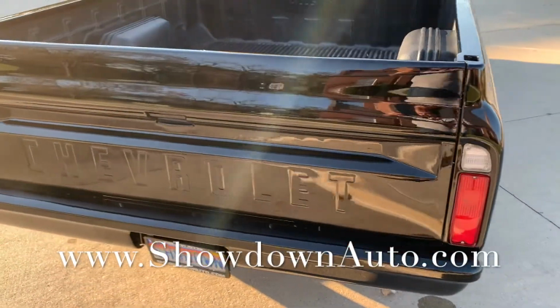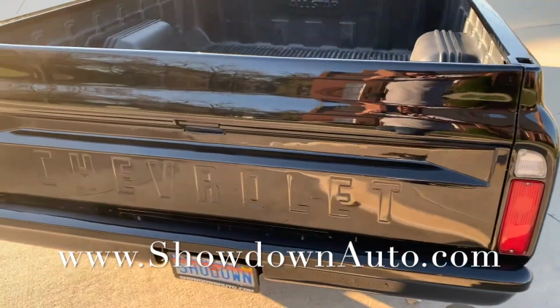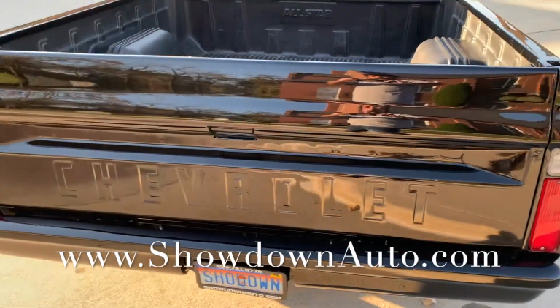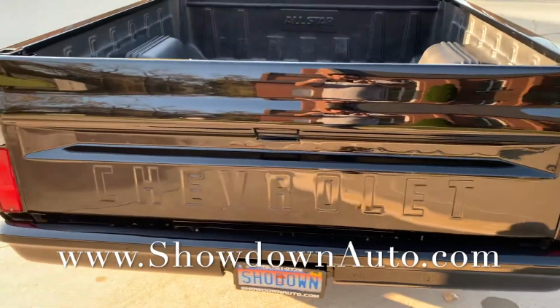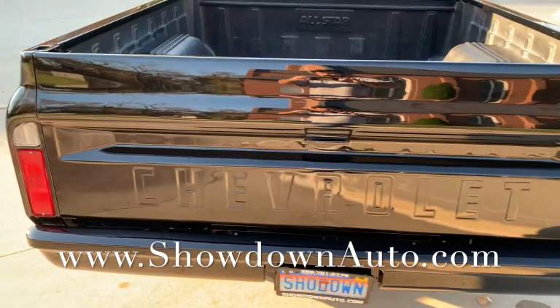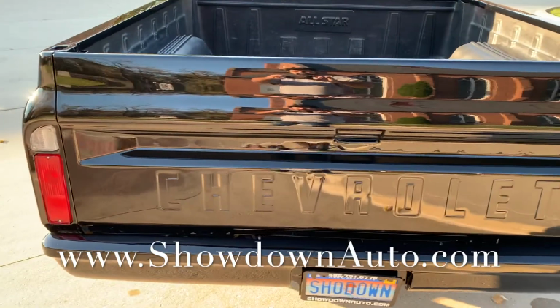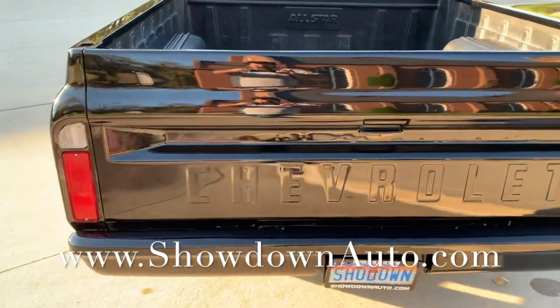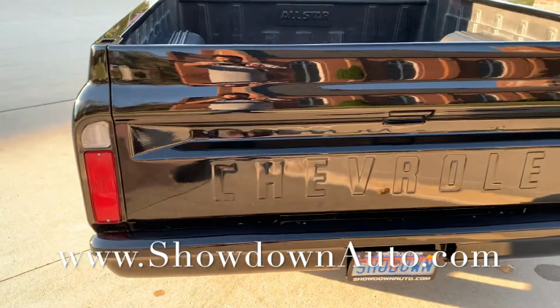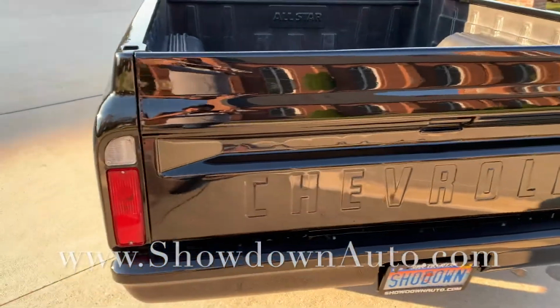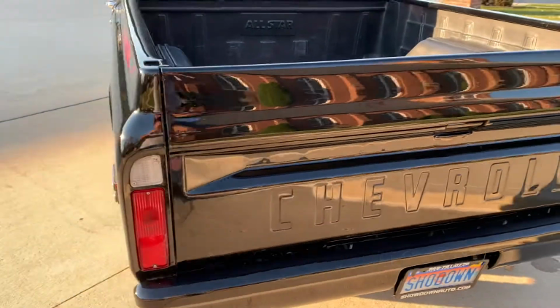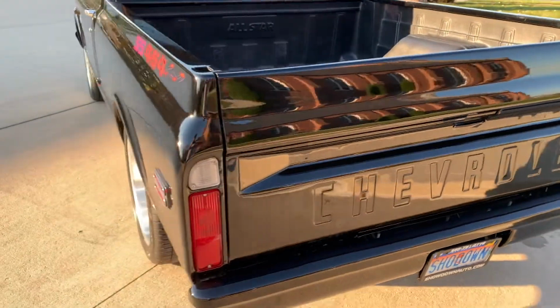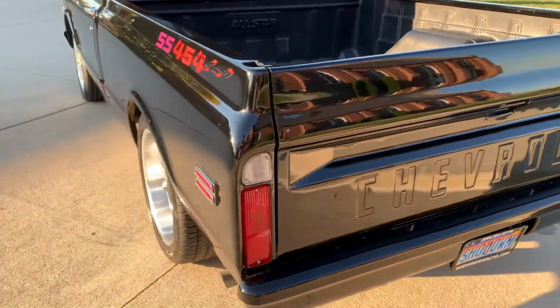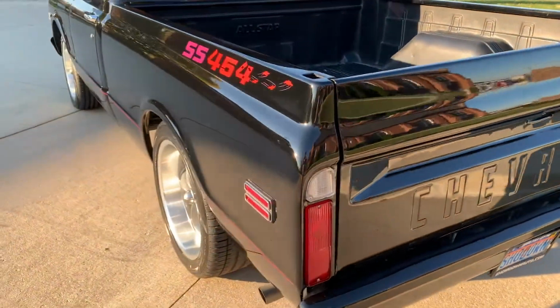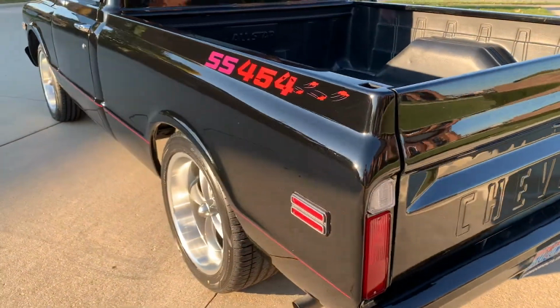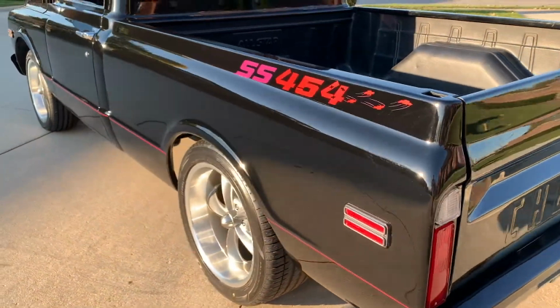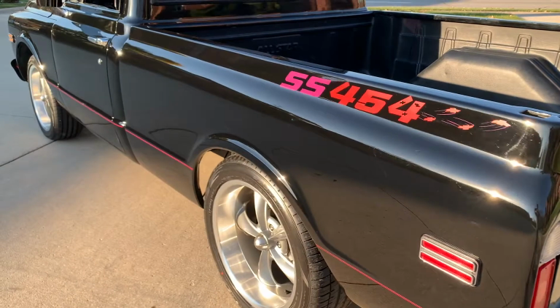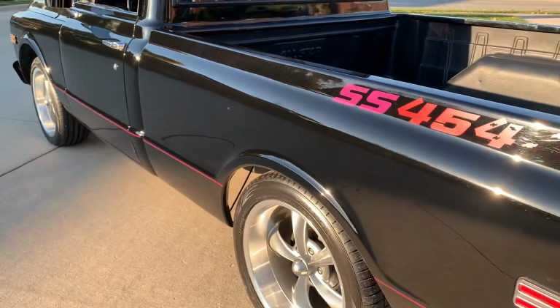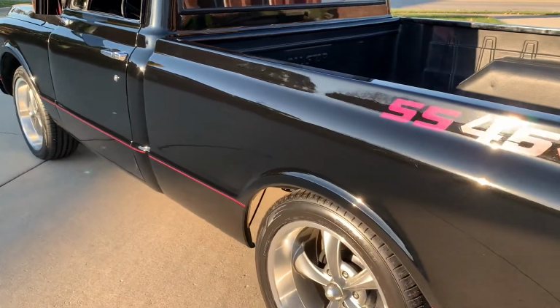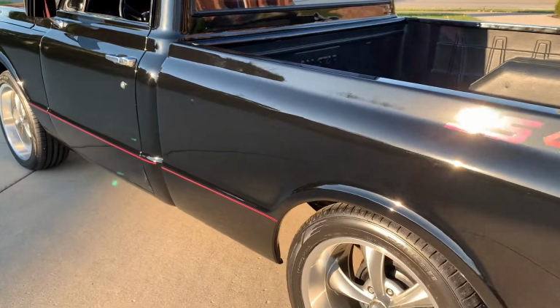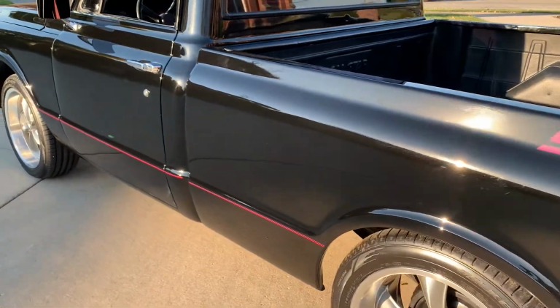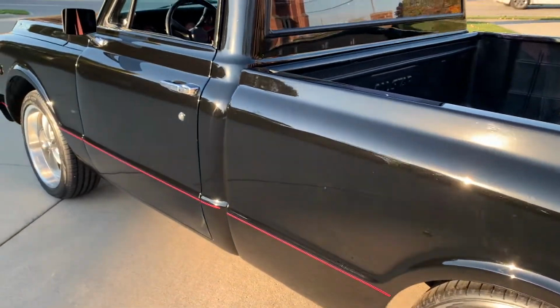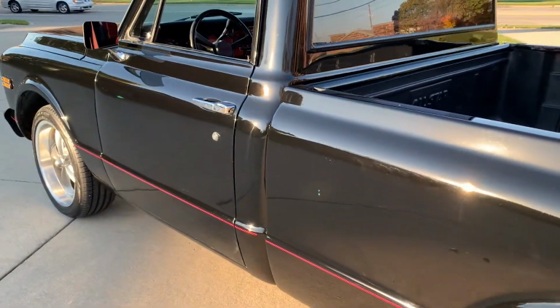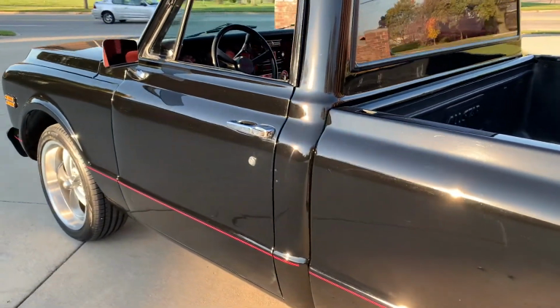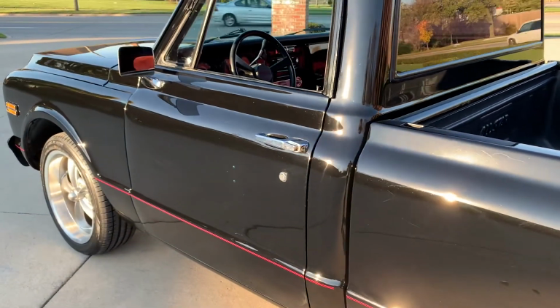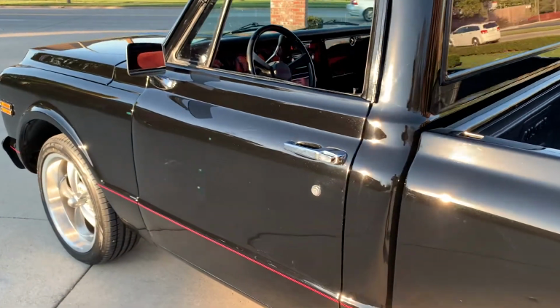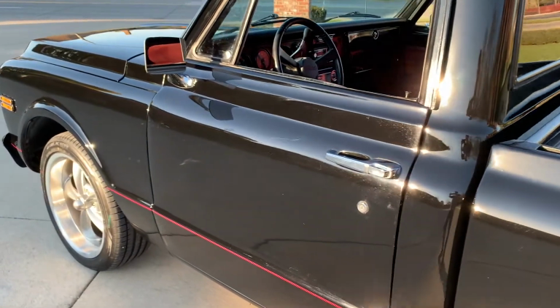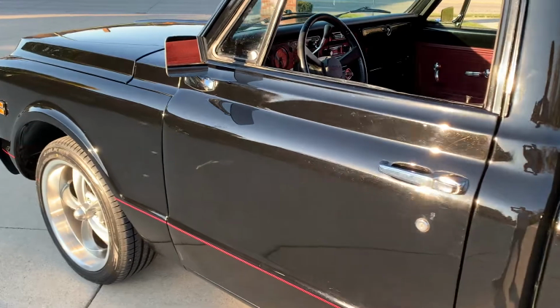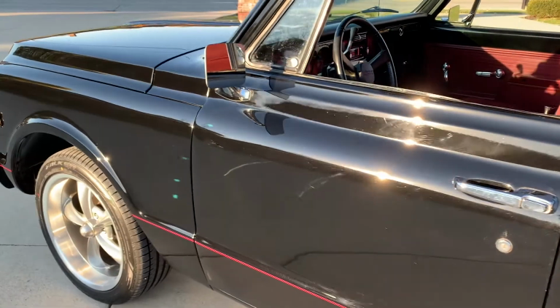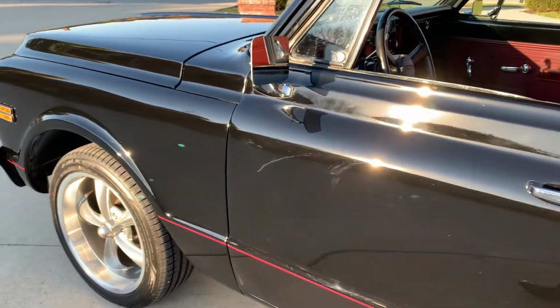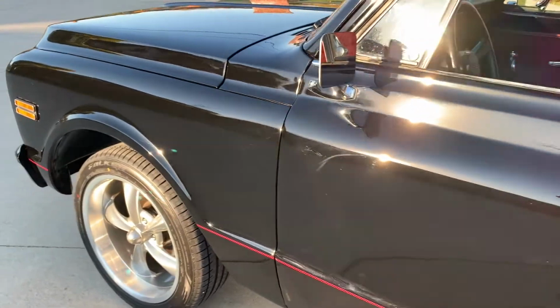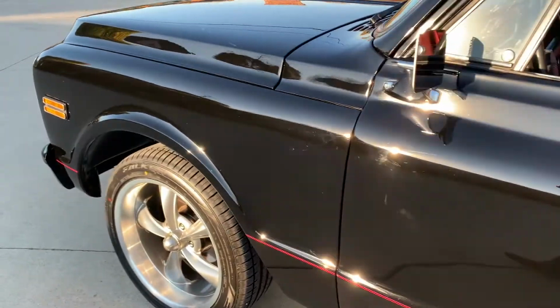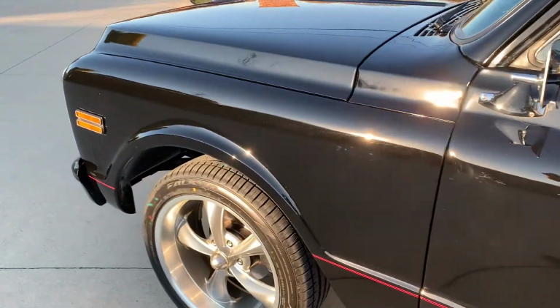Got a bed liner in the bed, painted bumpers, new door handles, new mirrors. The back window was slightly tinted.